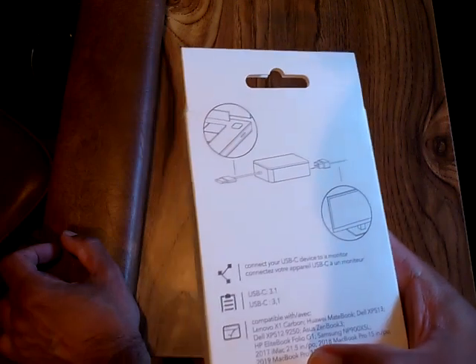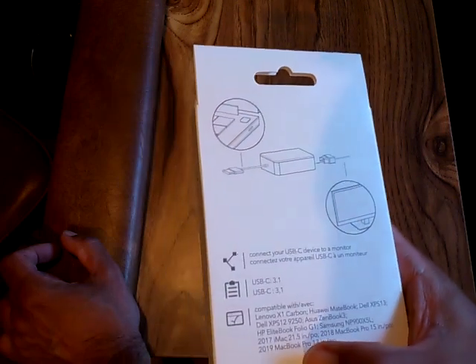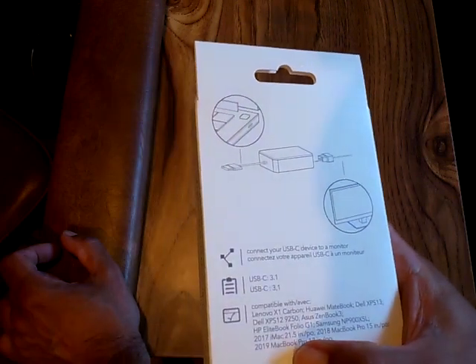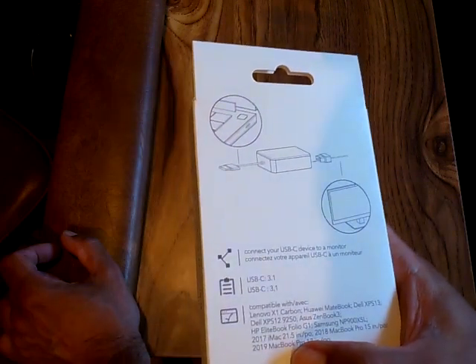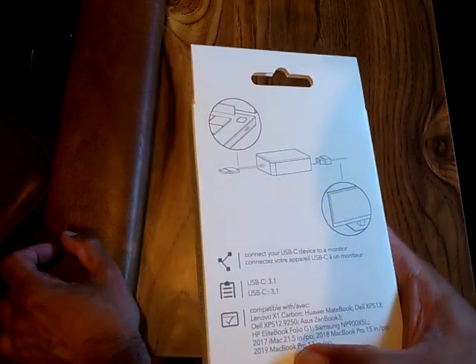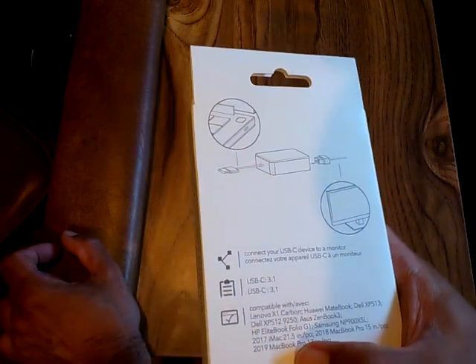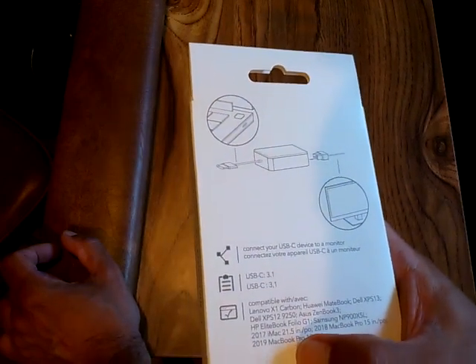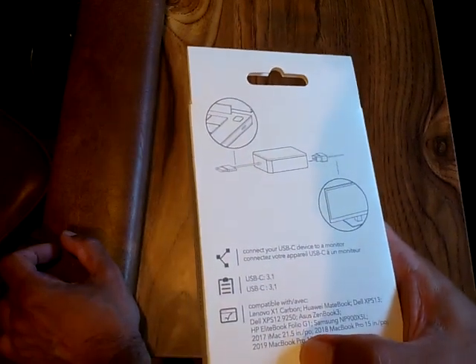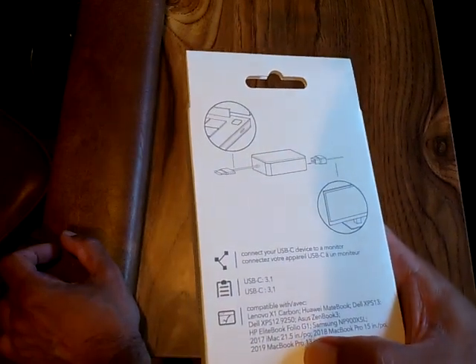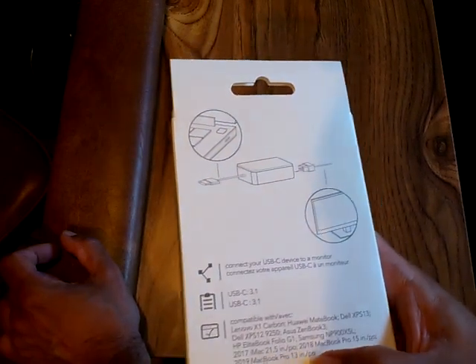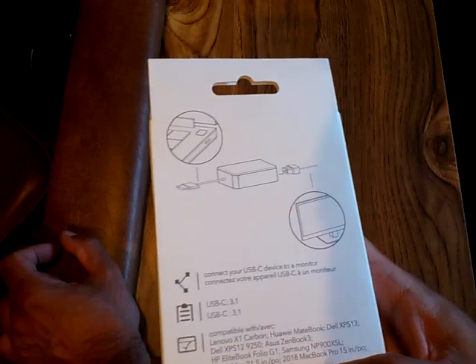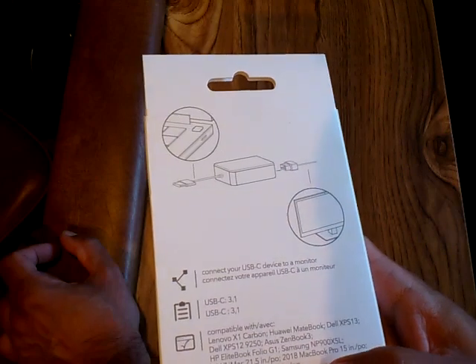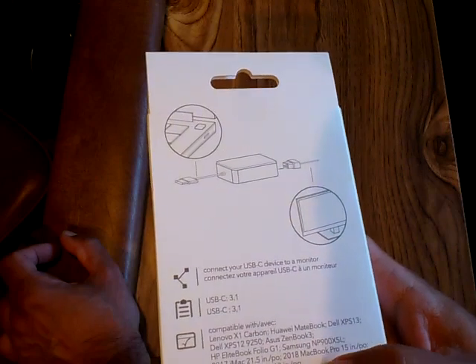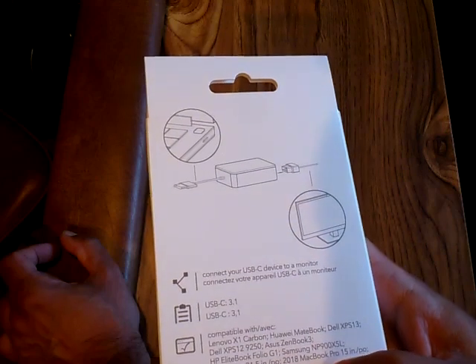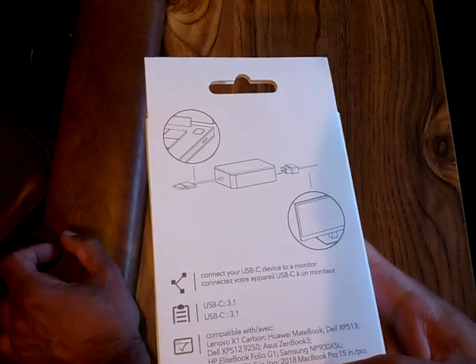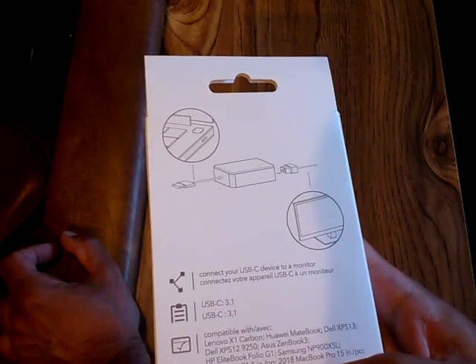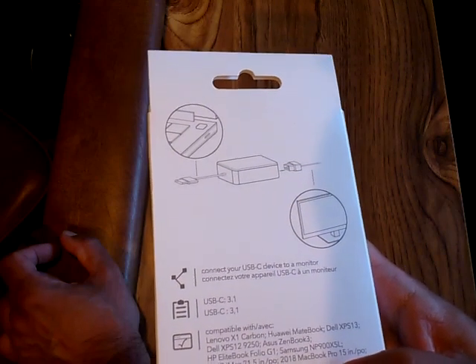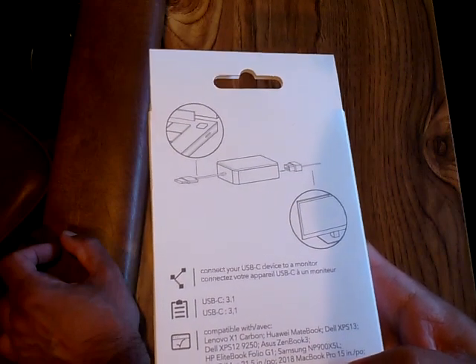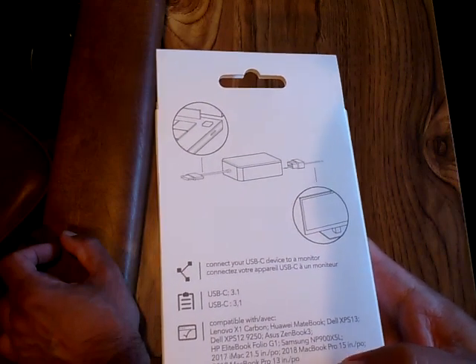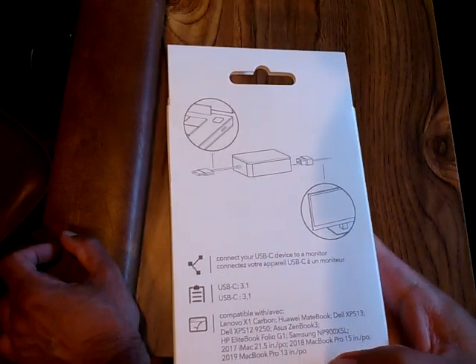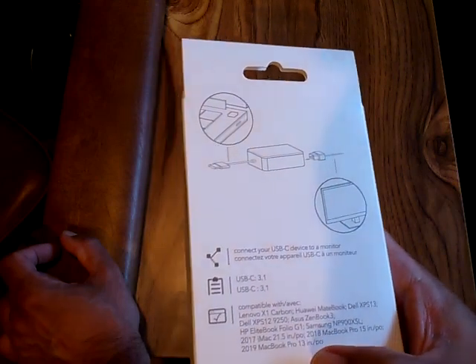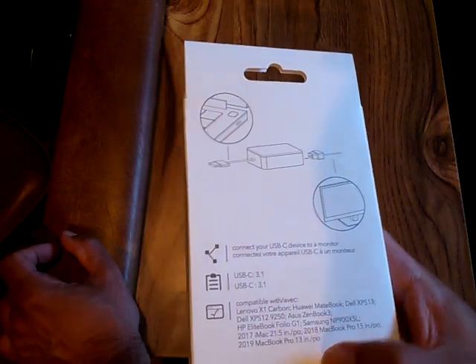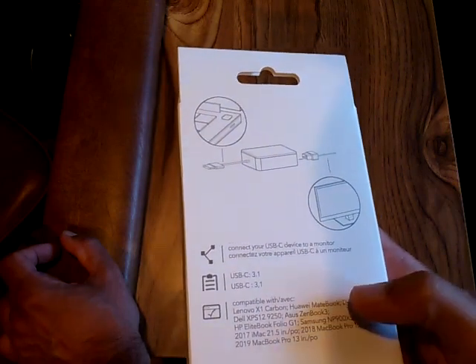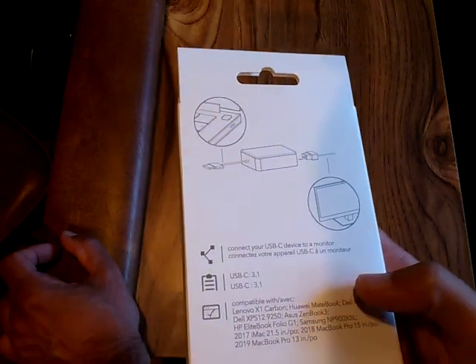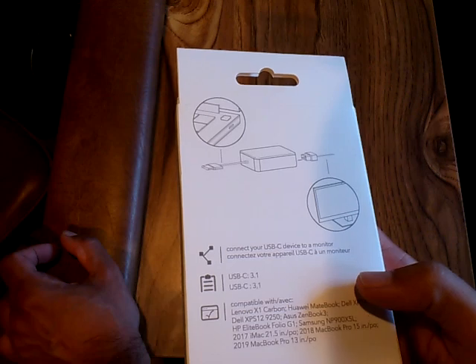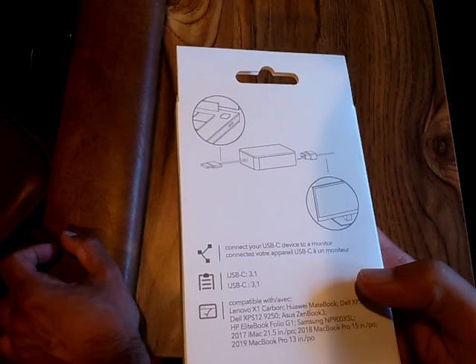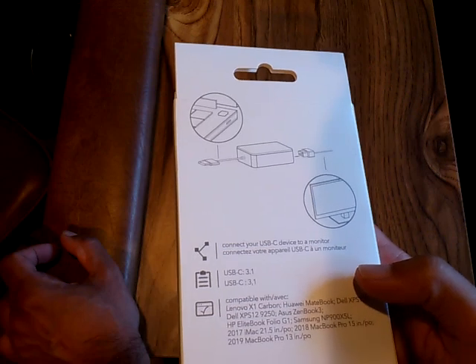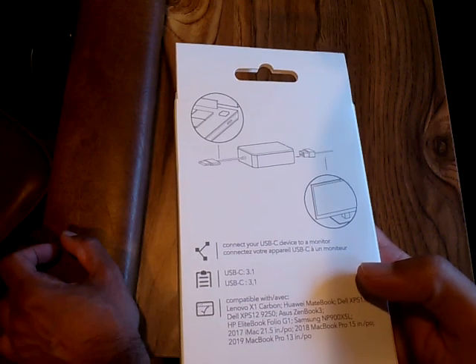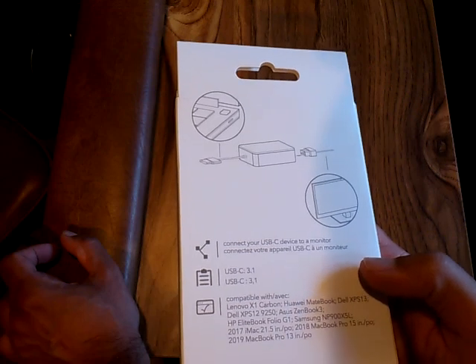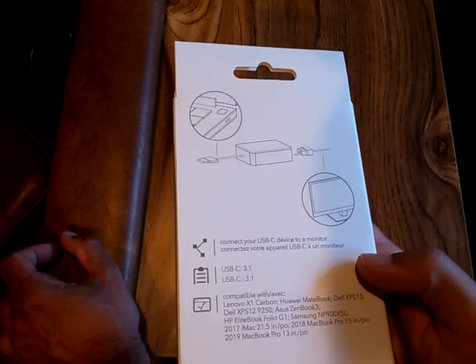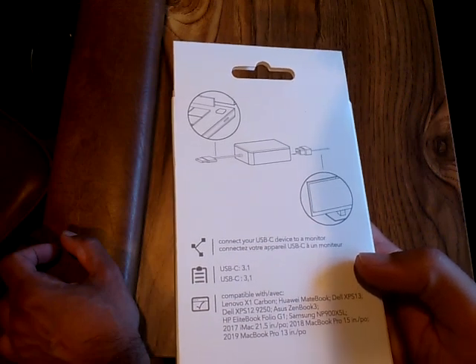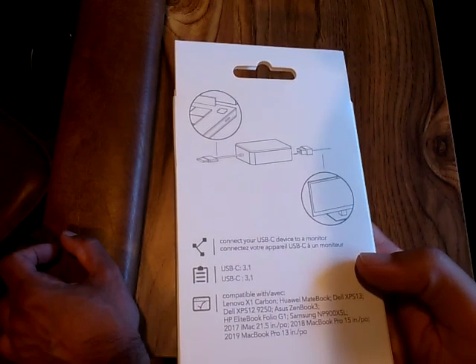Also compatible with the 2017 iMac 21.5 inch, 2018 MacBook Pro 15 inch, and 2019 MacBook Pro 13 inch.